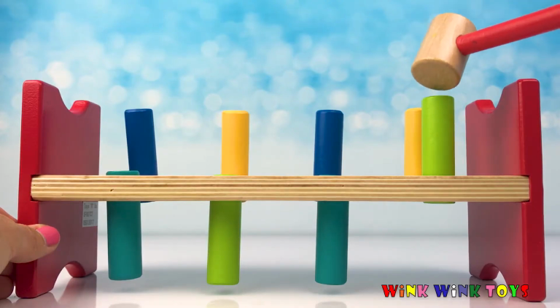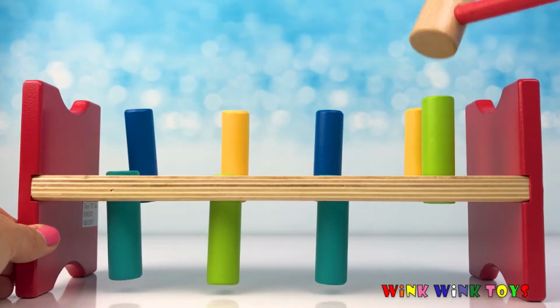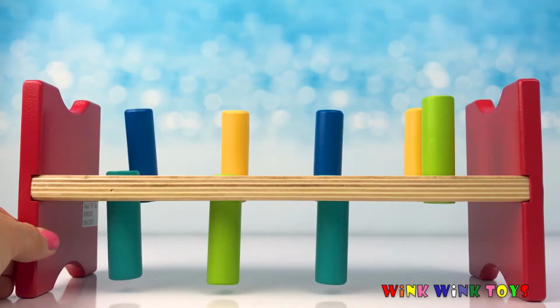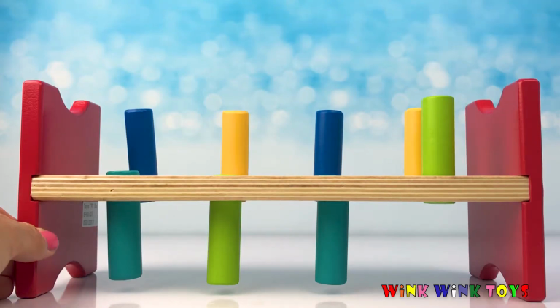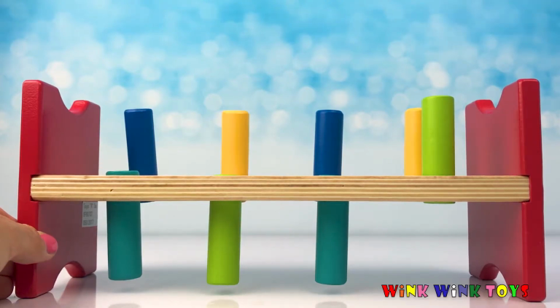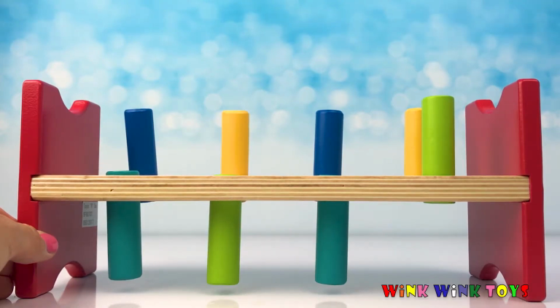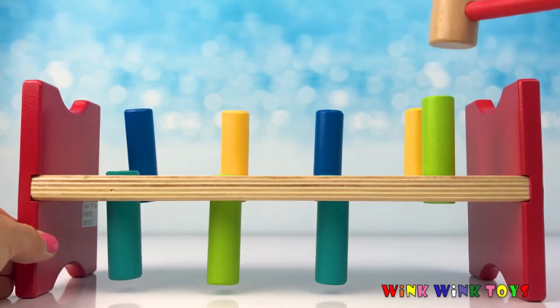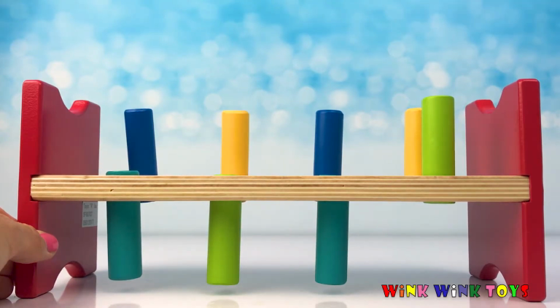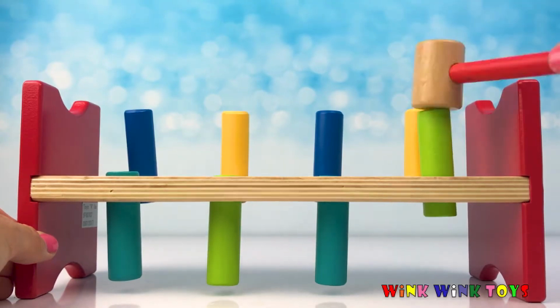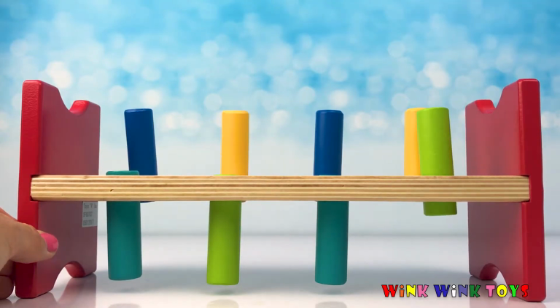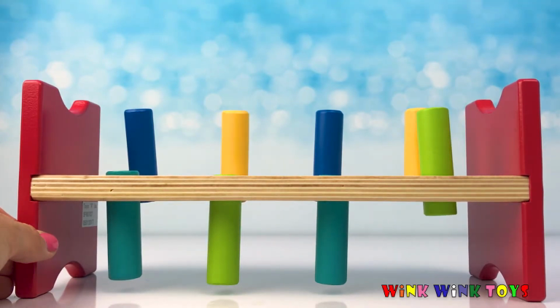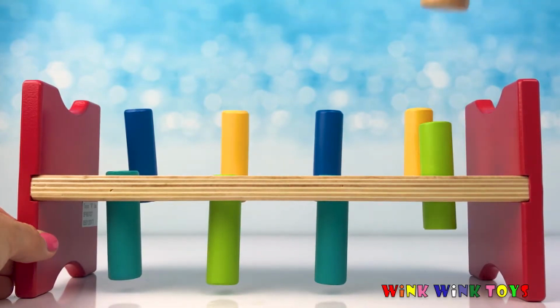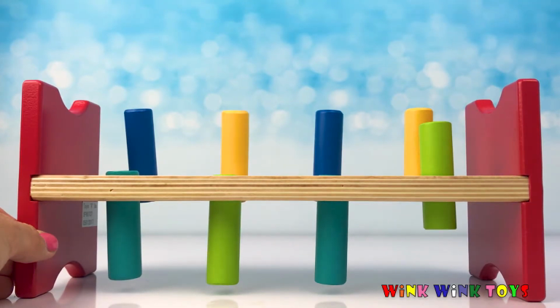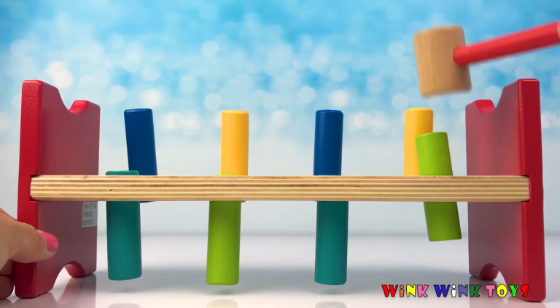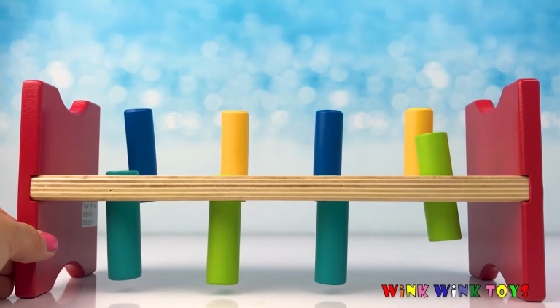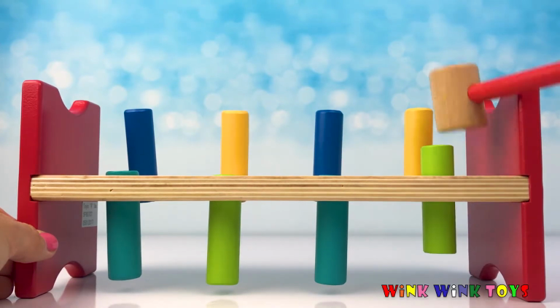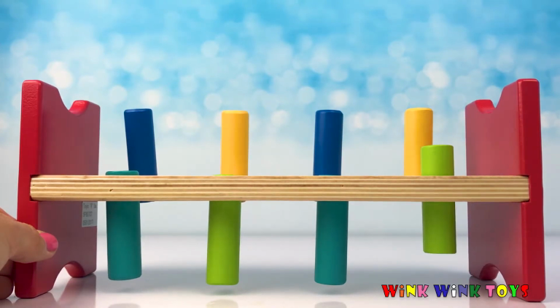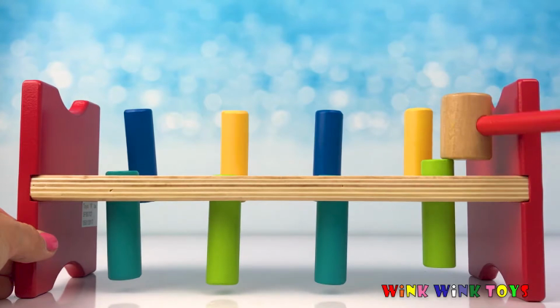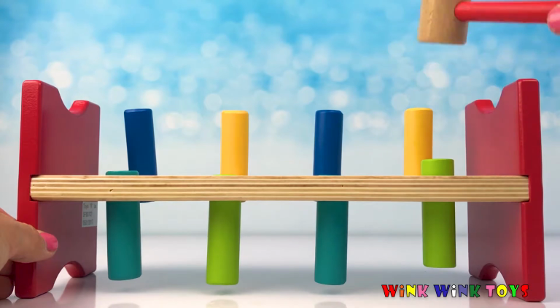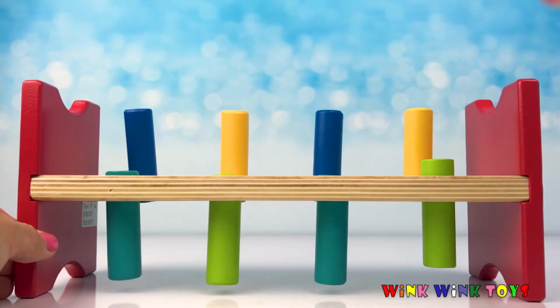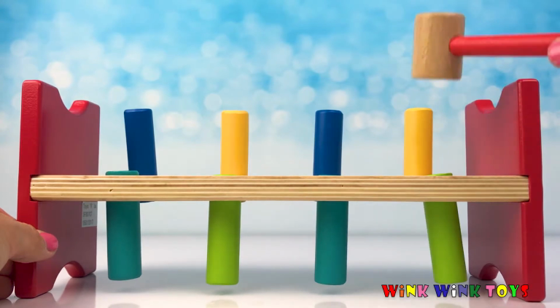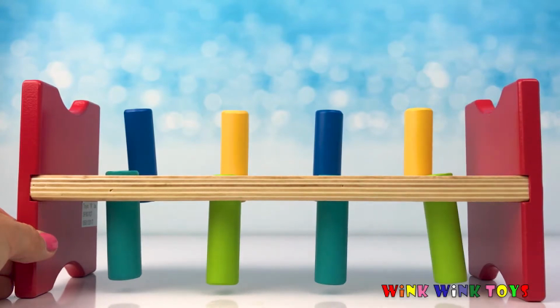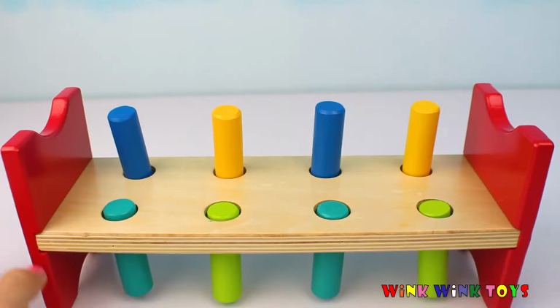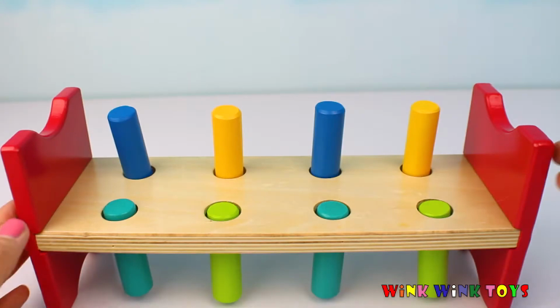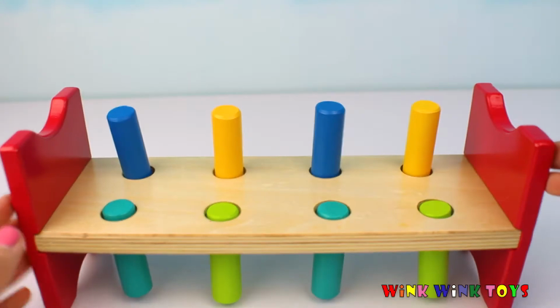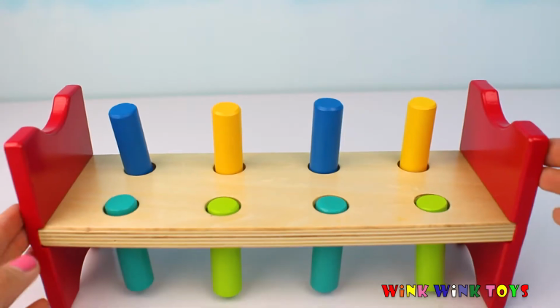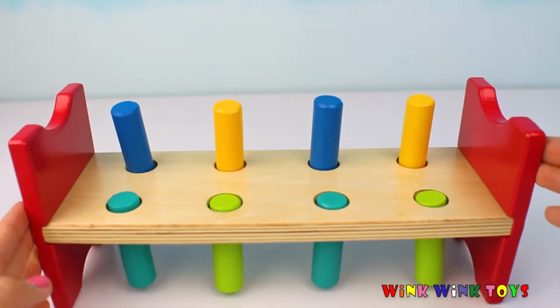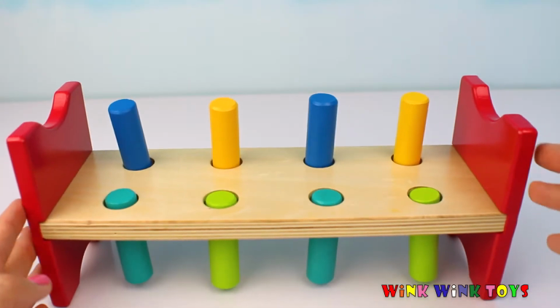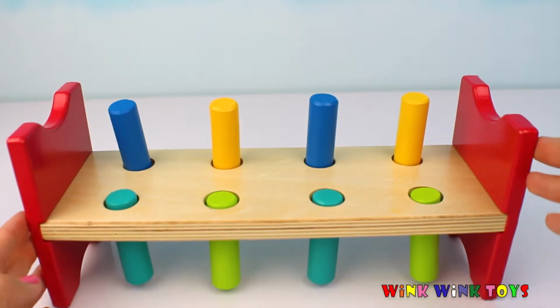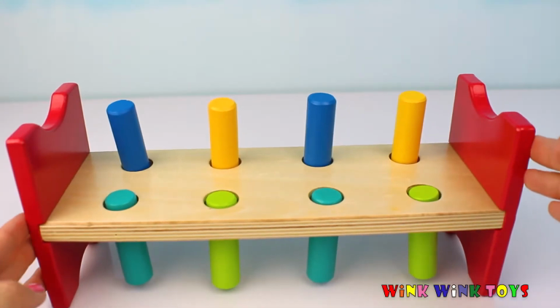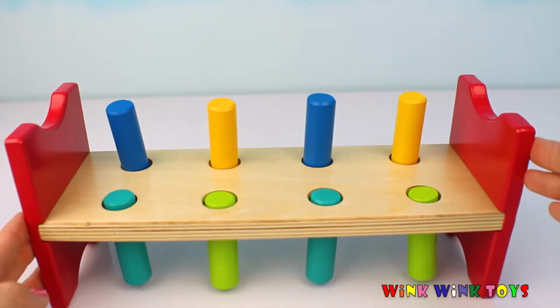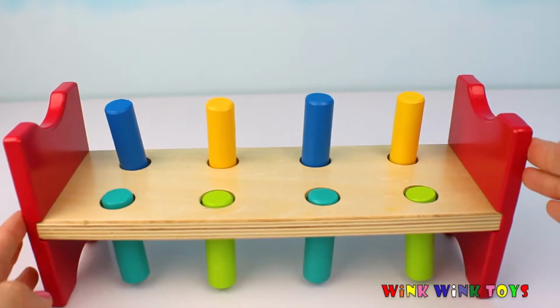Let's try the other light green one. One, two, three, four, five, six. So far, six was the least amount we got.